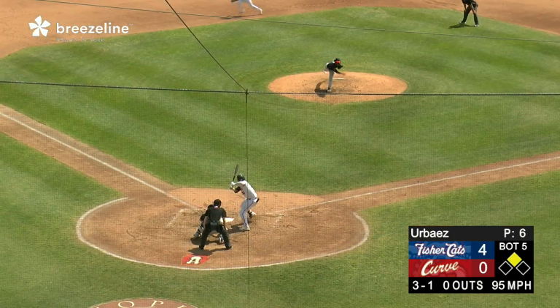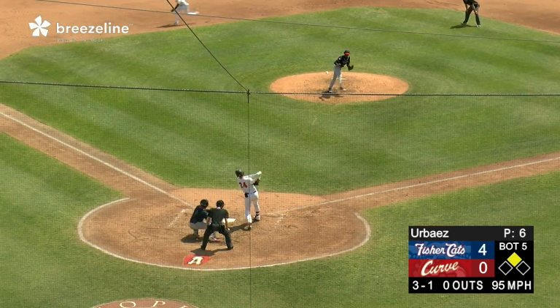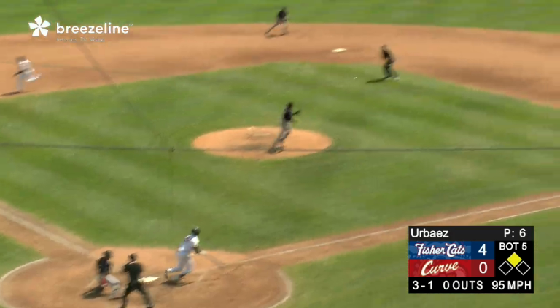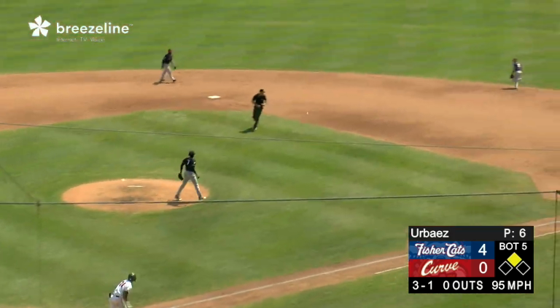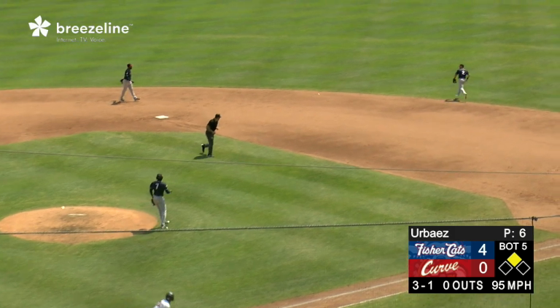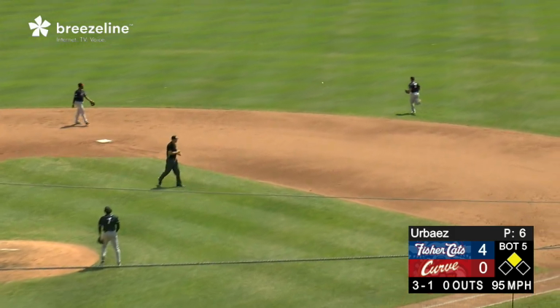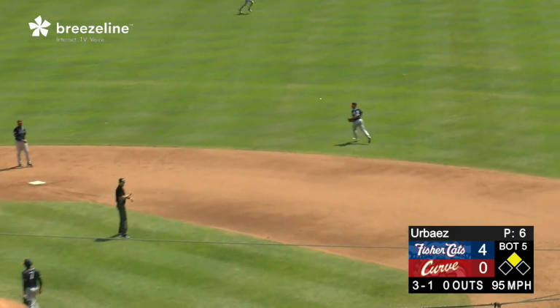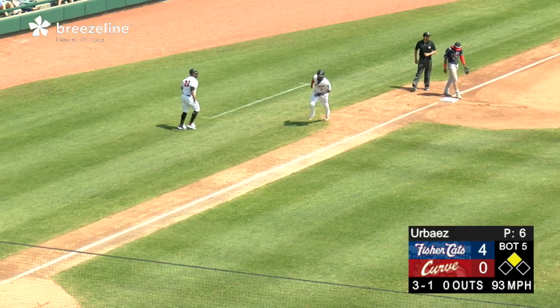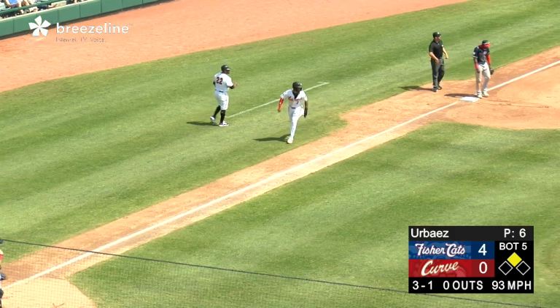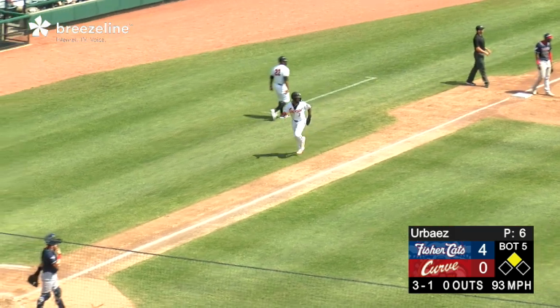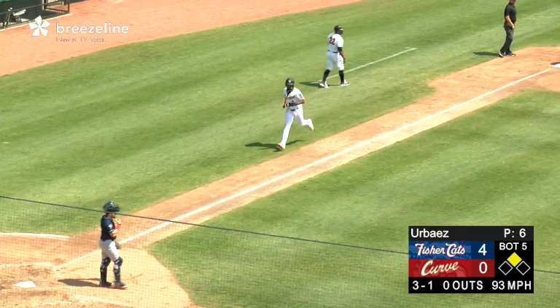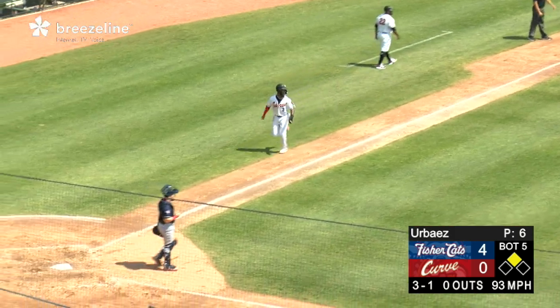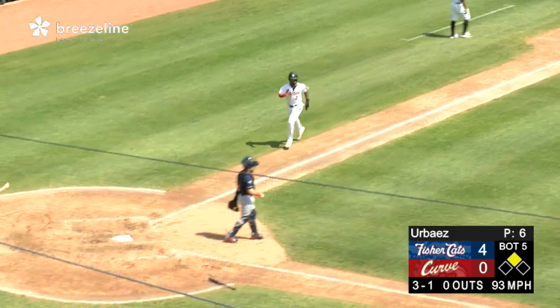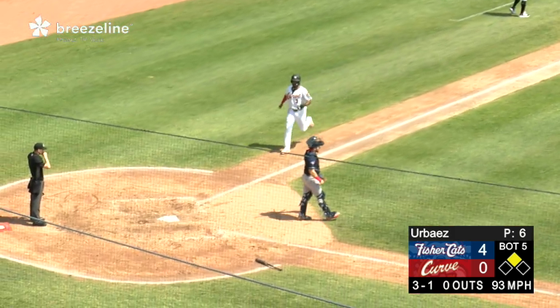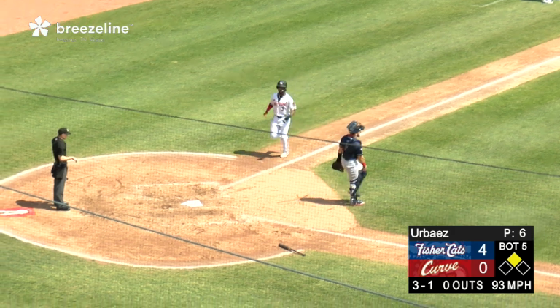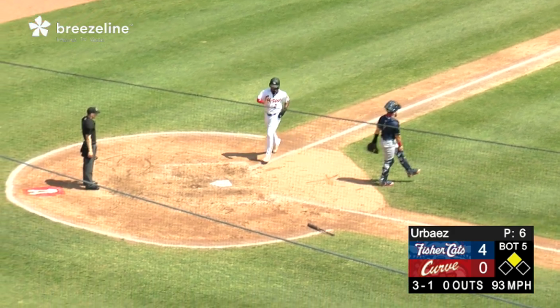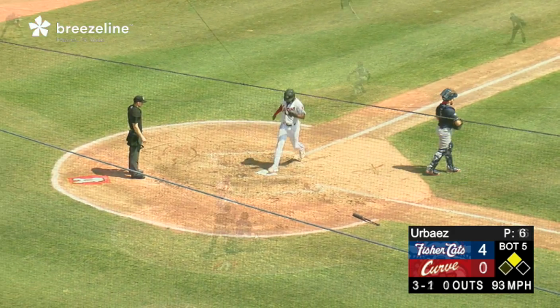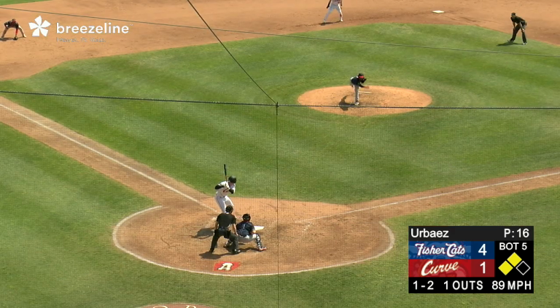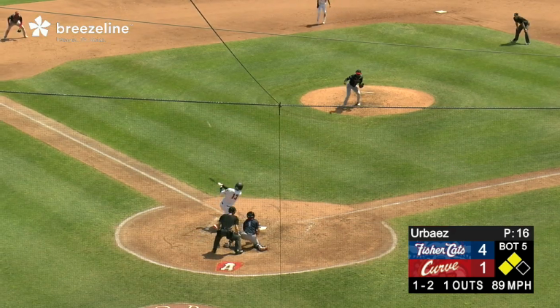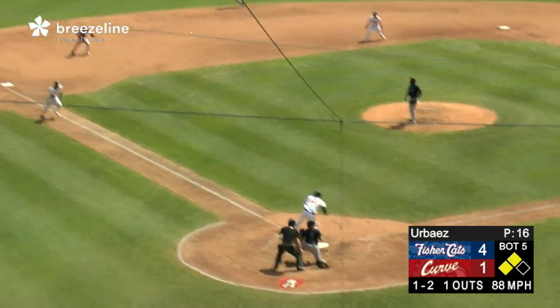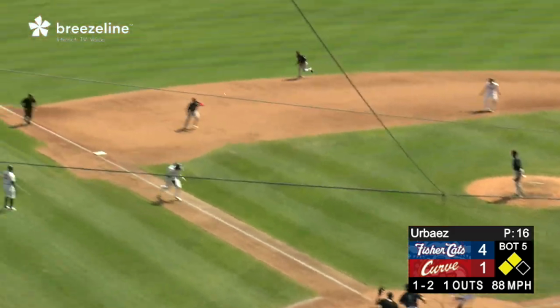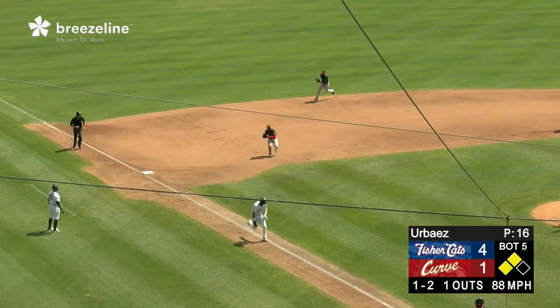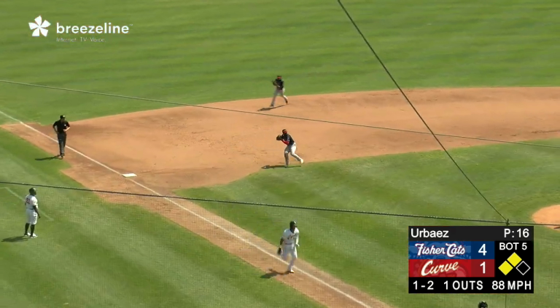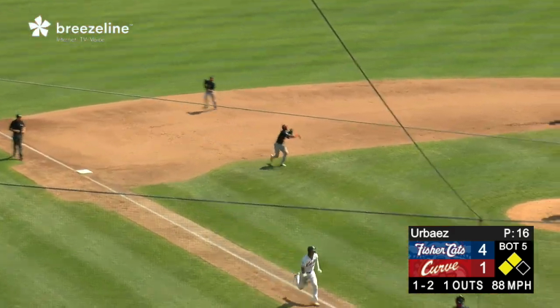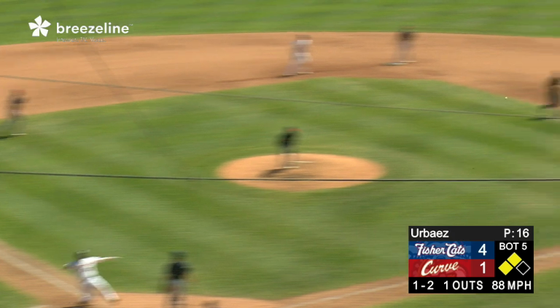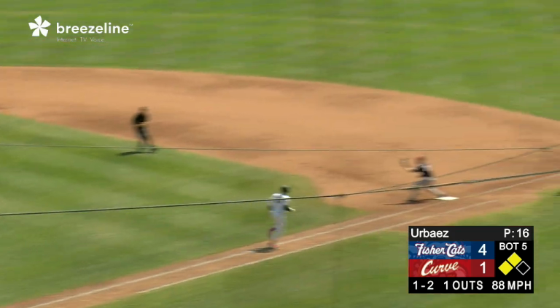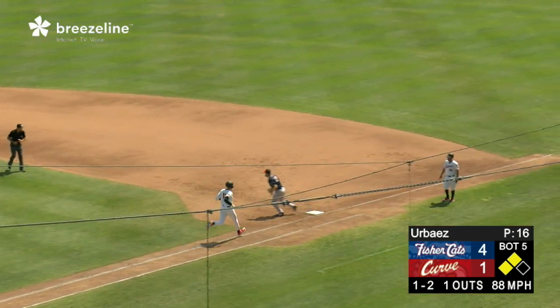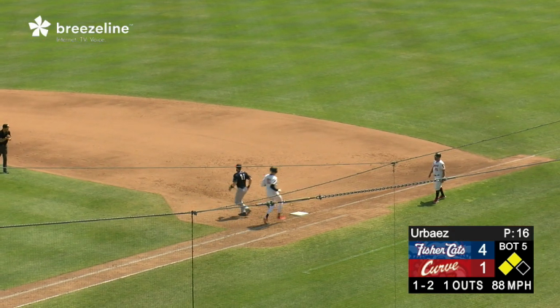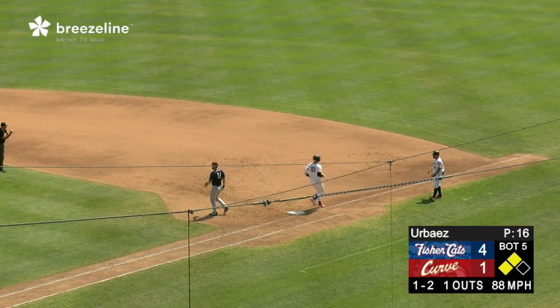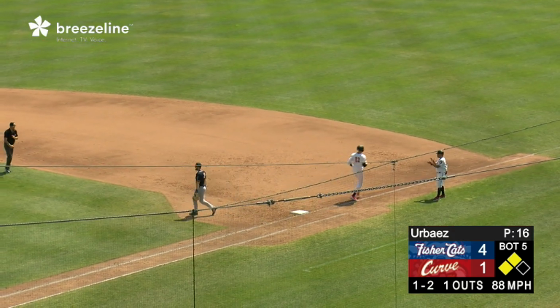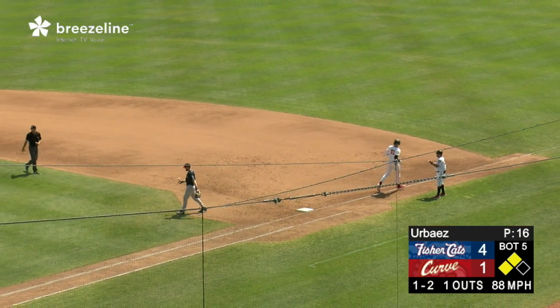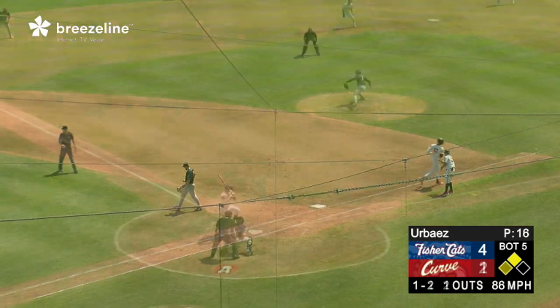Takes away and fires. Peguero takes off for third — swung on, bounced up the middle, it's a base hit. Rounding third base and trotting into home easily is Peguero — an RBI single. Matheson swings, bounces it towards third, it's fielded. Looking at home and now throwing to first in time for the out is De Los Santos.